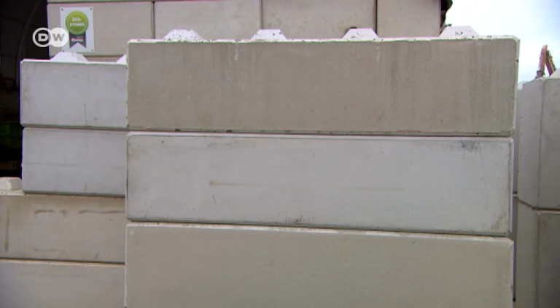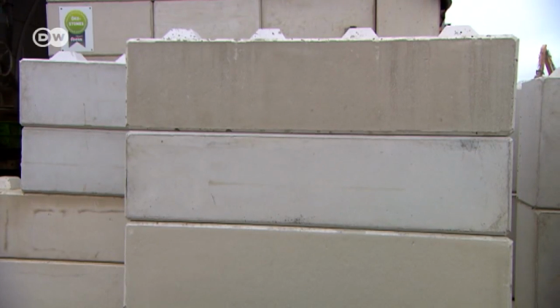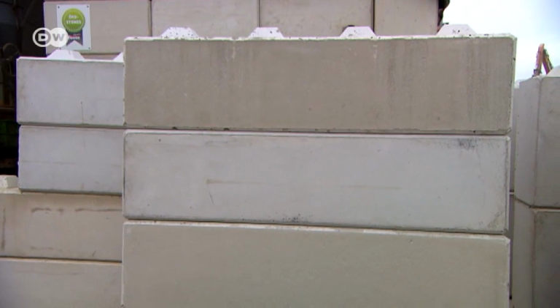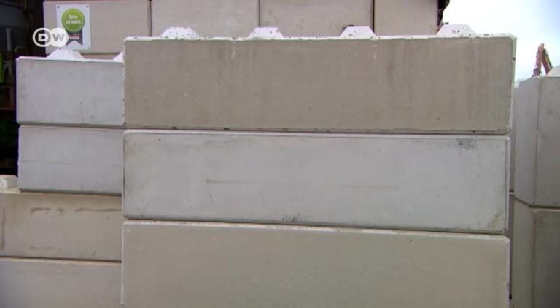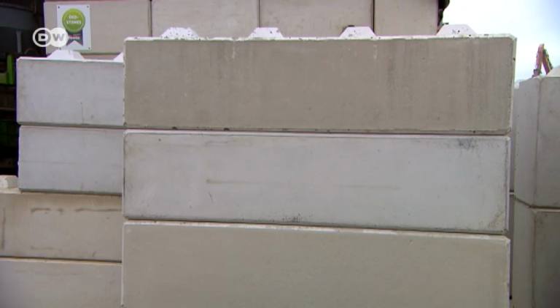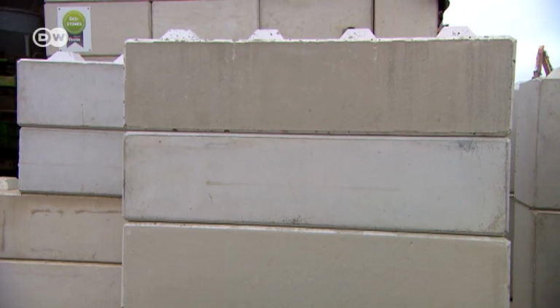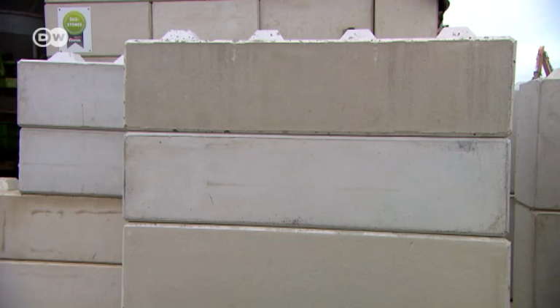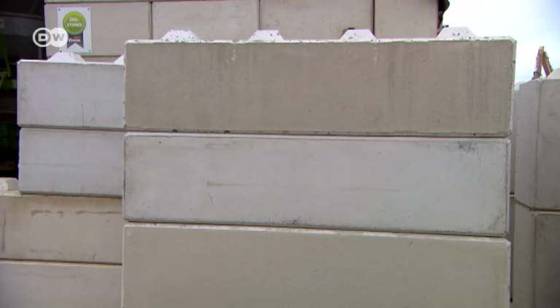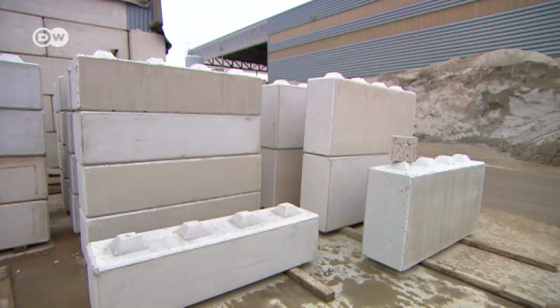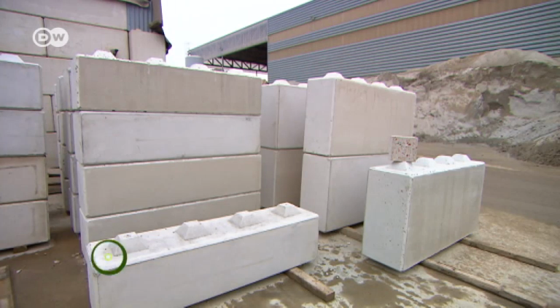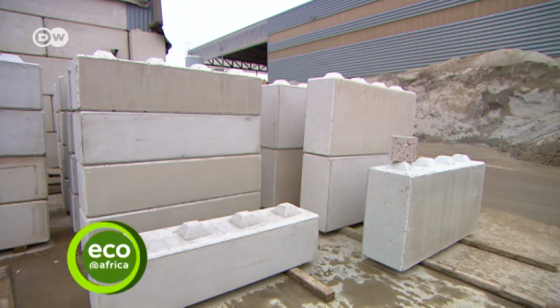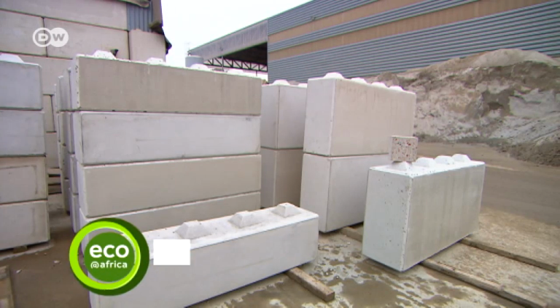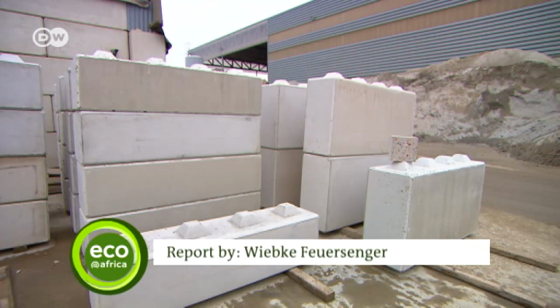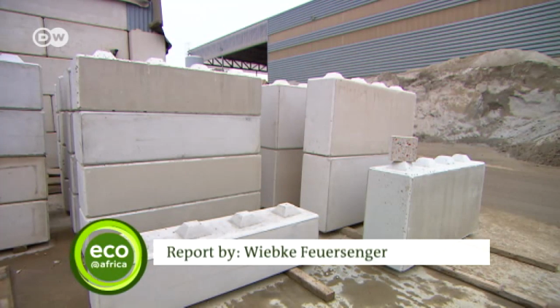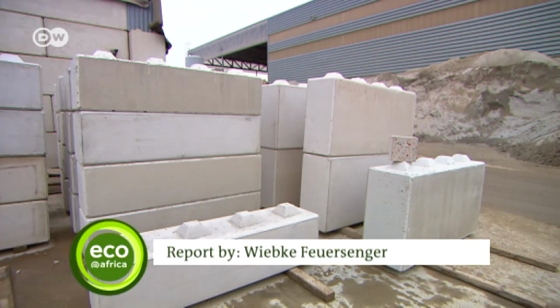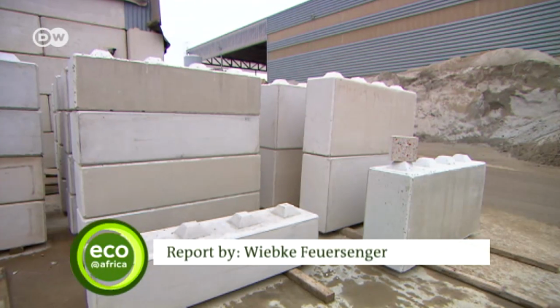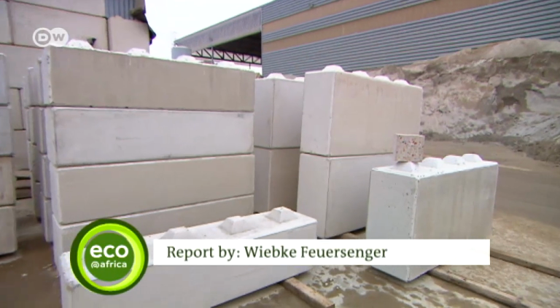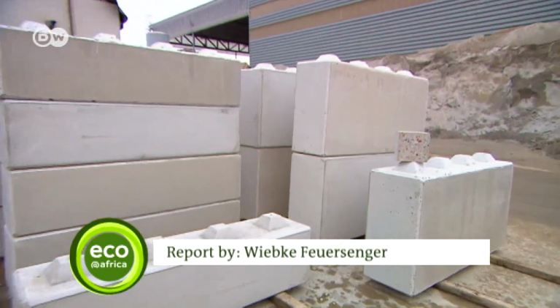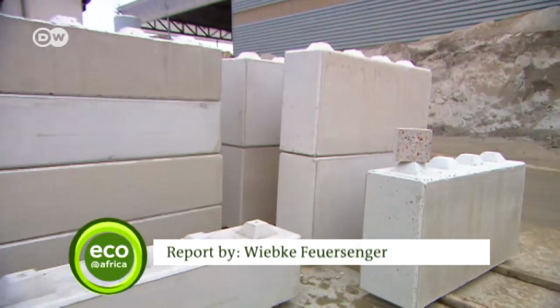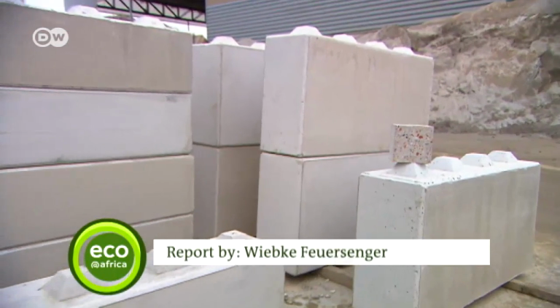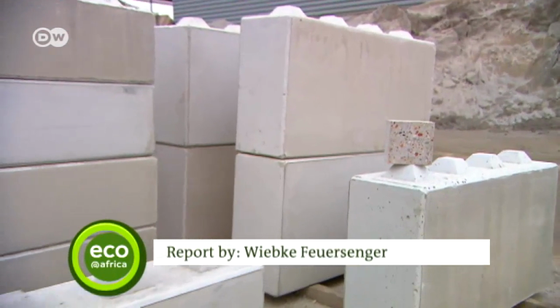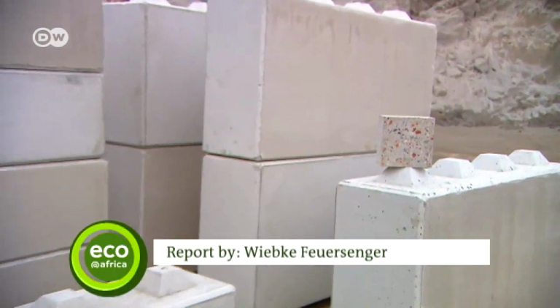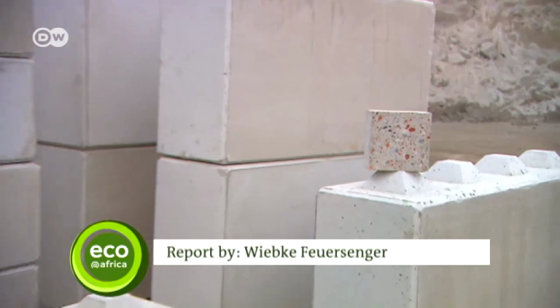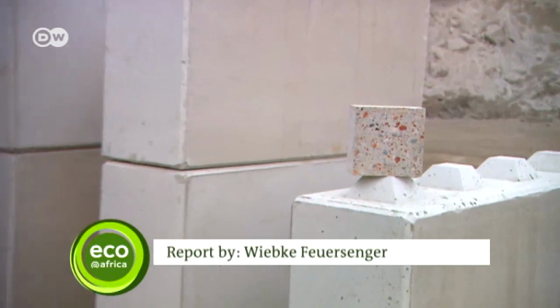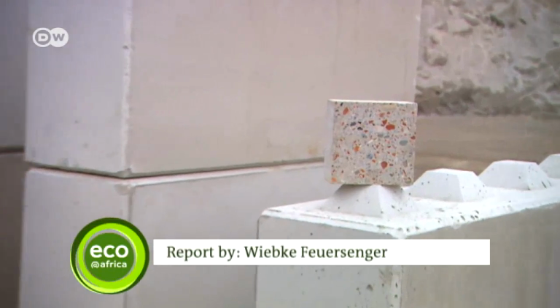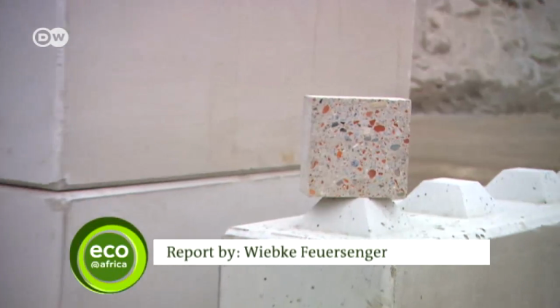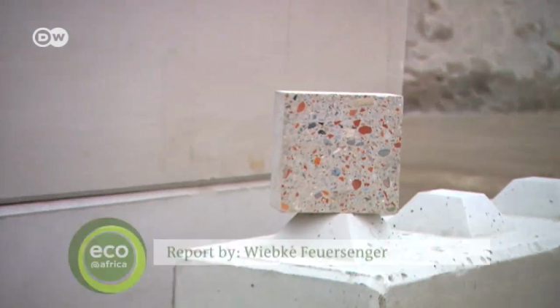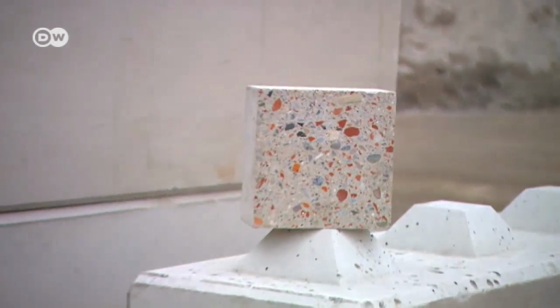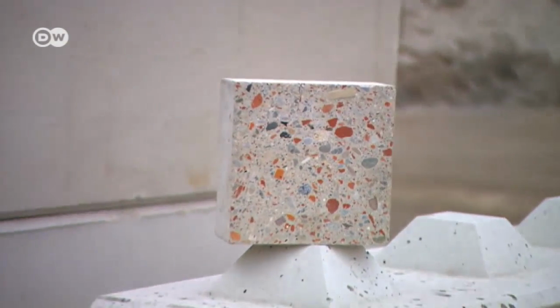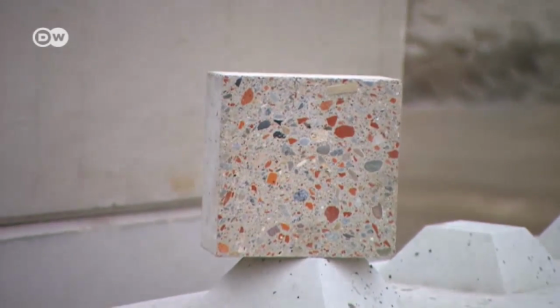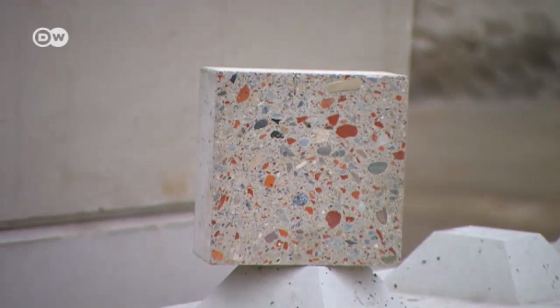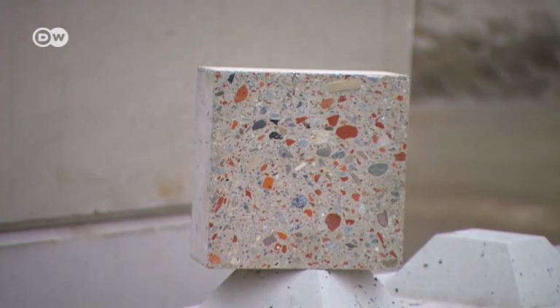These blocks, made of 100% recycled material, have been set aside to build an information center for visitors. Feis wants to teach those visitors from around the world how to follow his example.